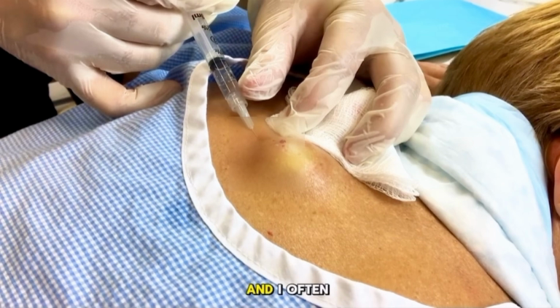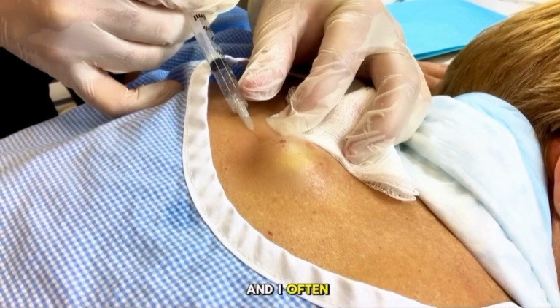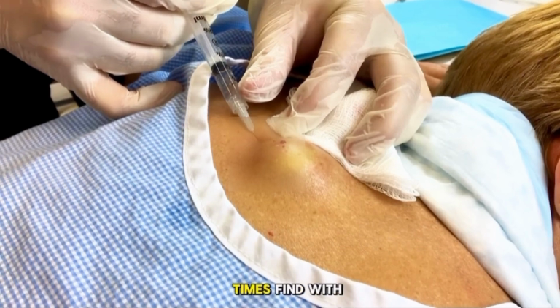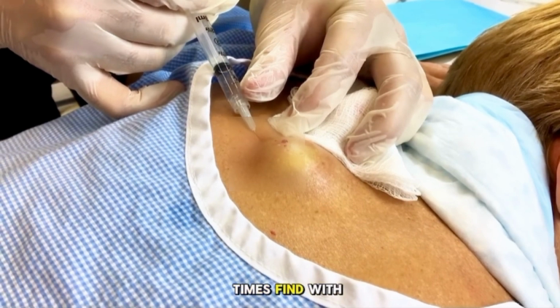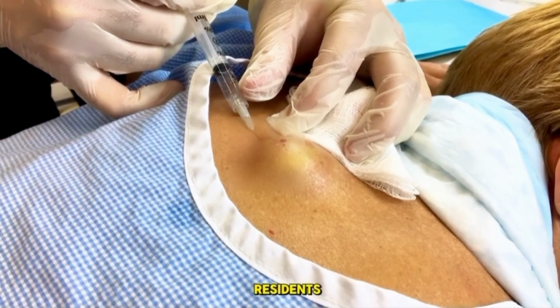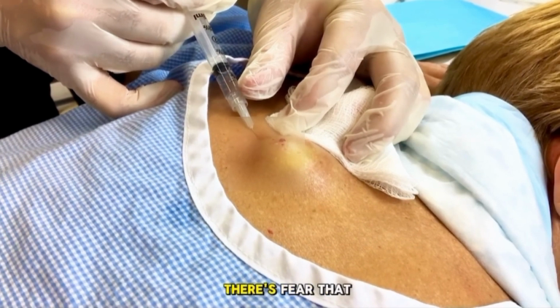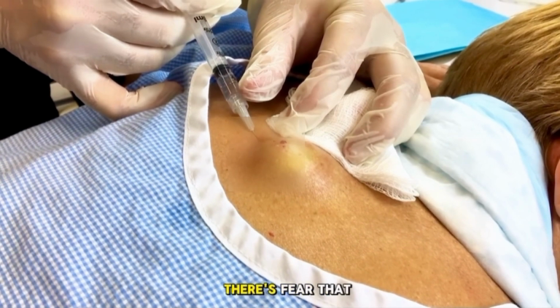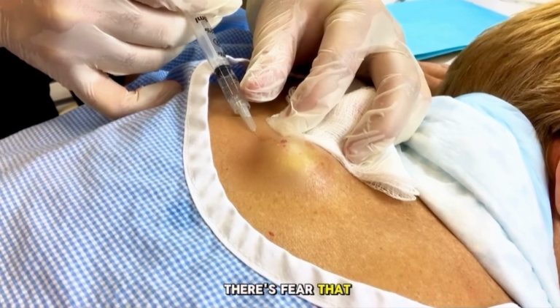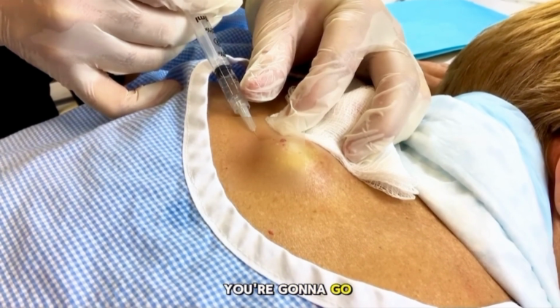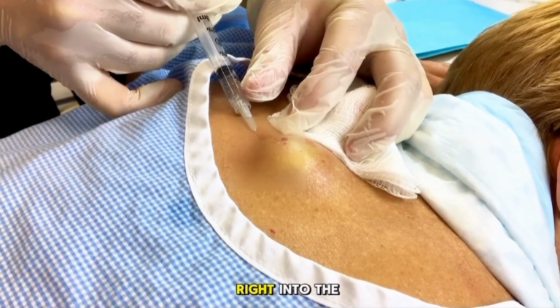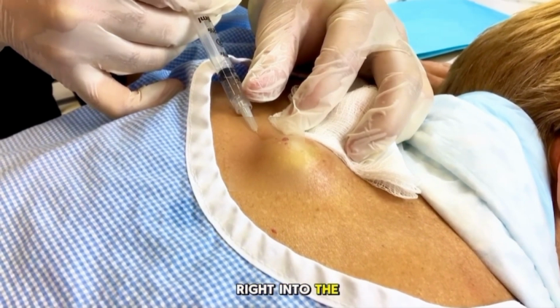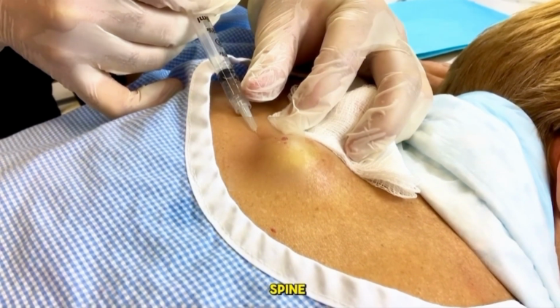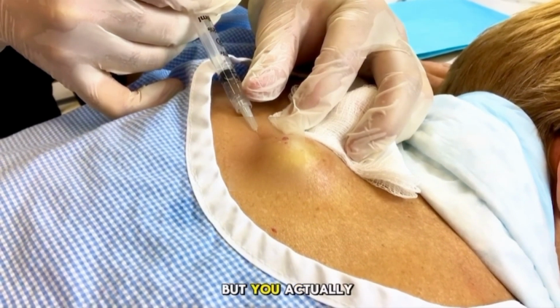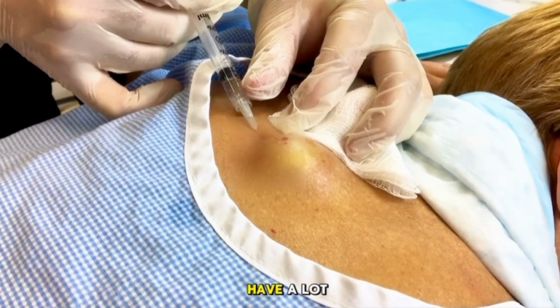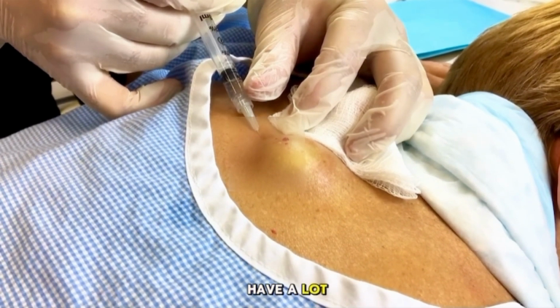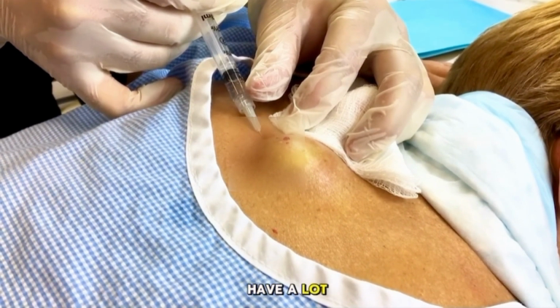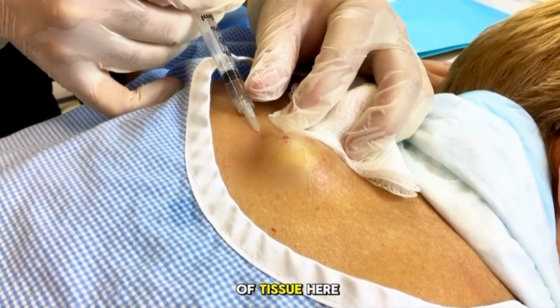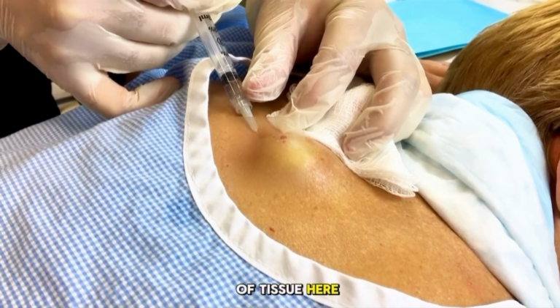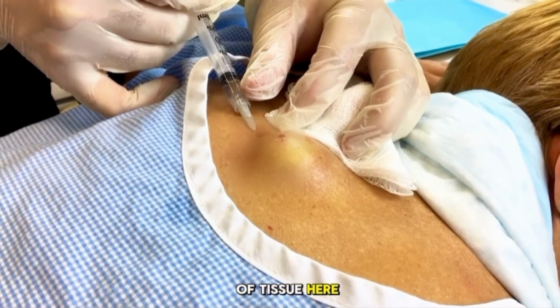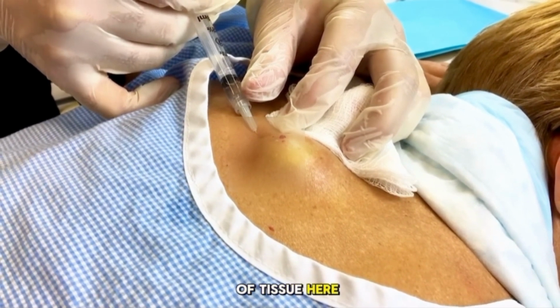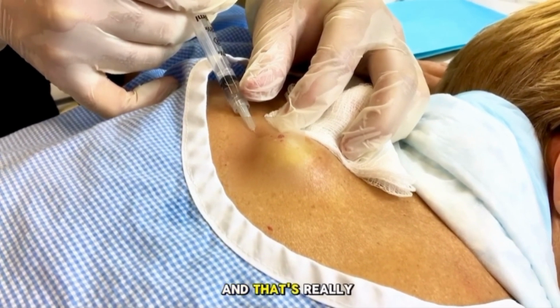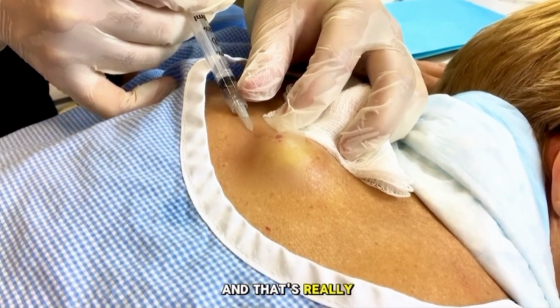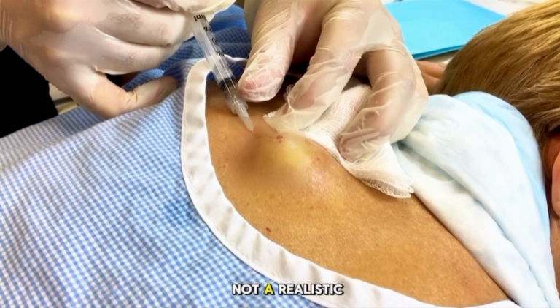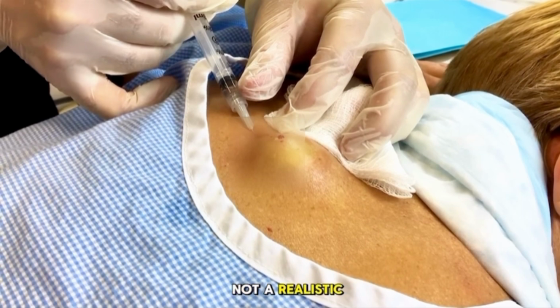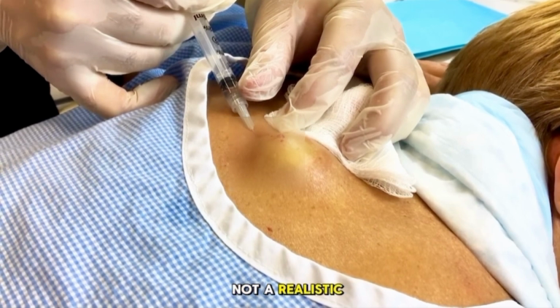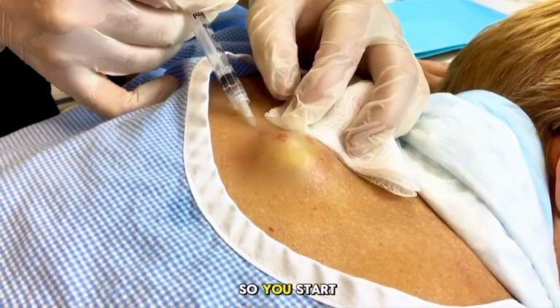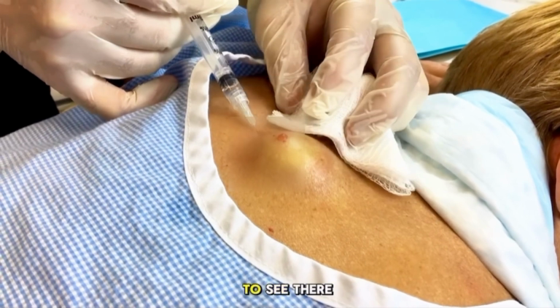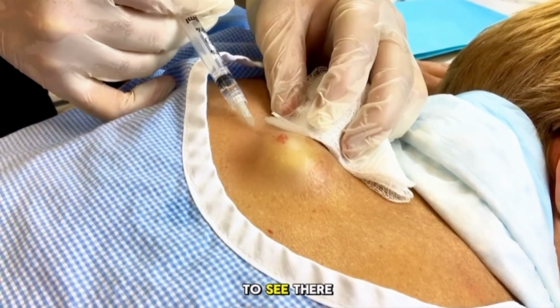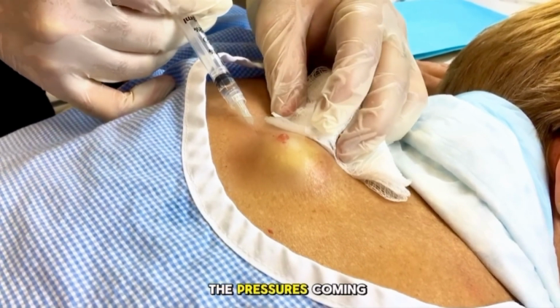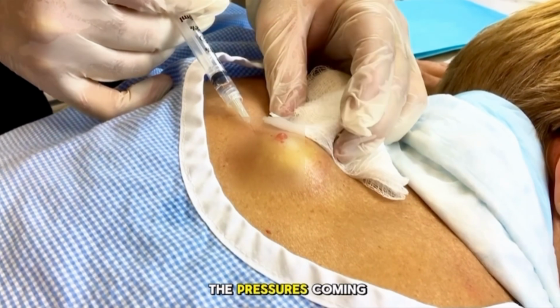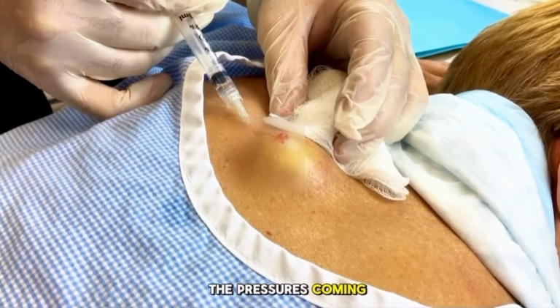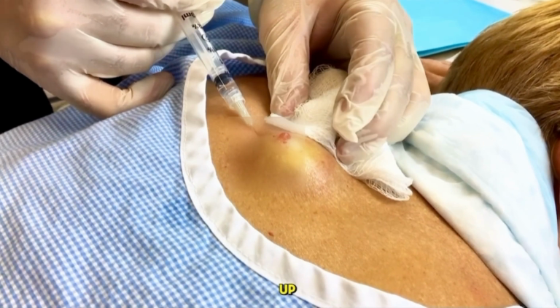I often times find with residents there's fear that you're going to go right into the spine. But you actually have a lot of tissue here, and that's really not realistic. So you start to see there the pressure's coming up.